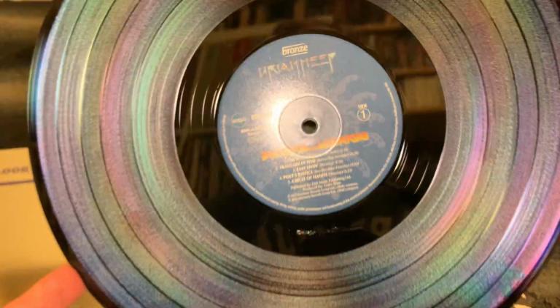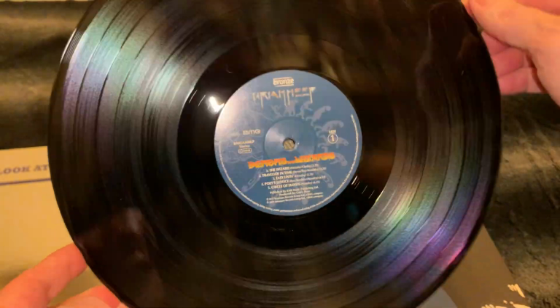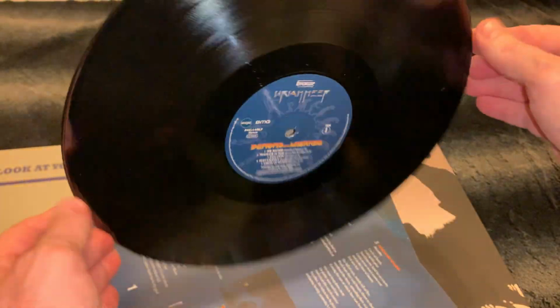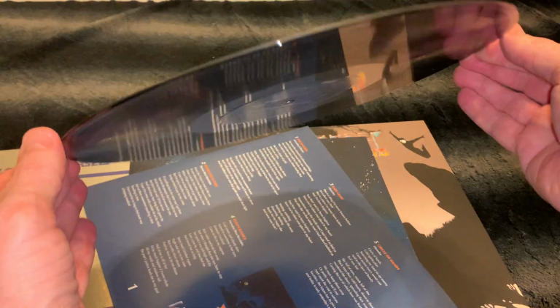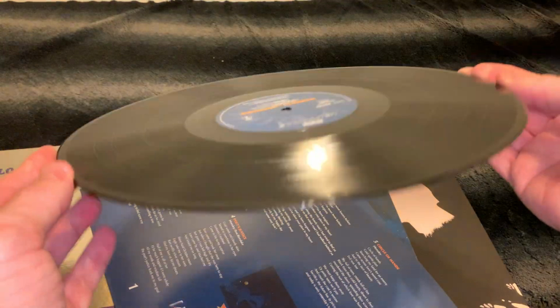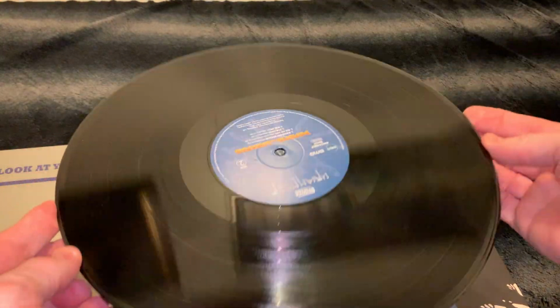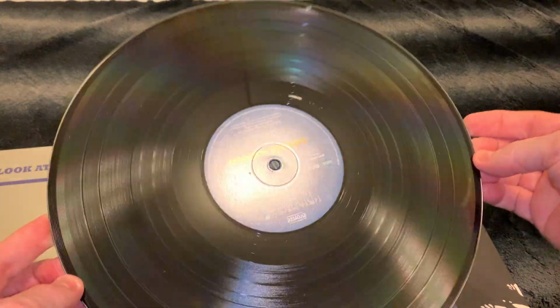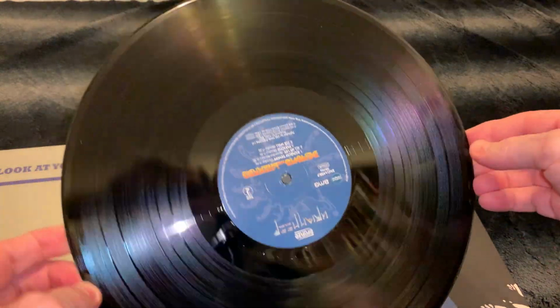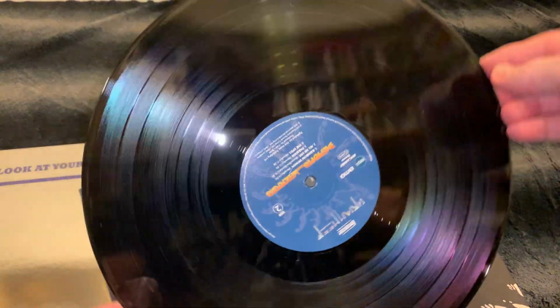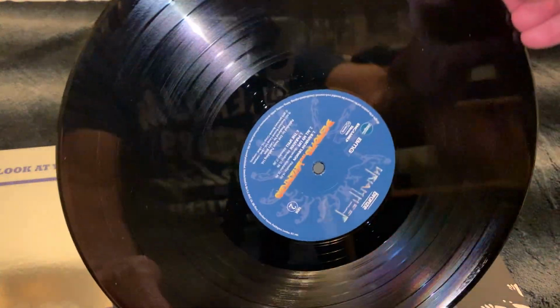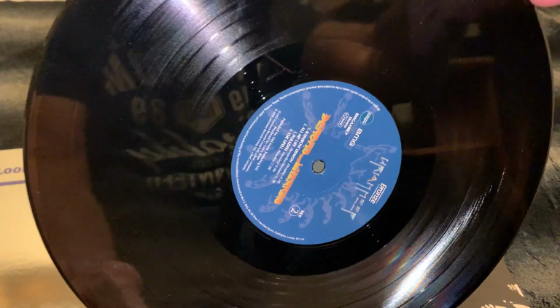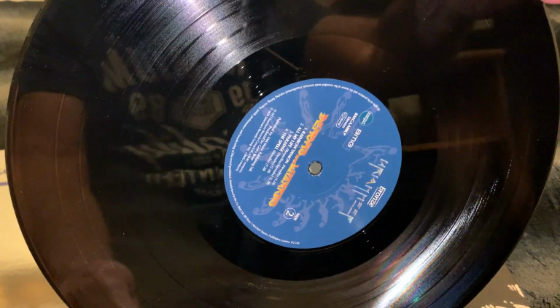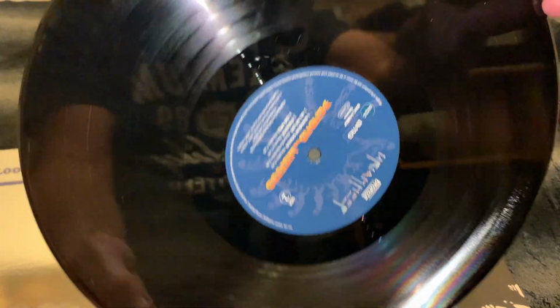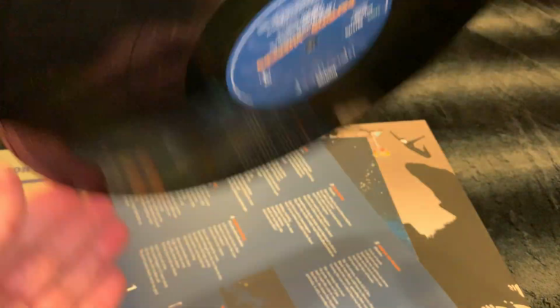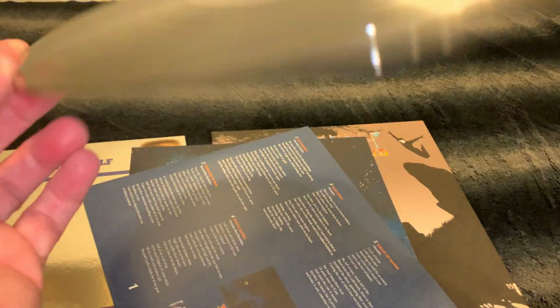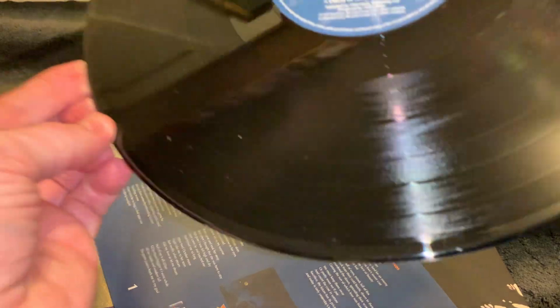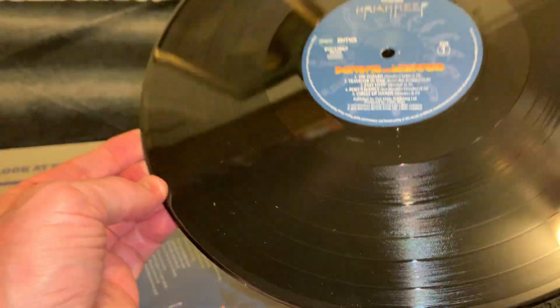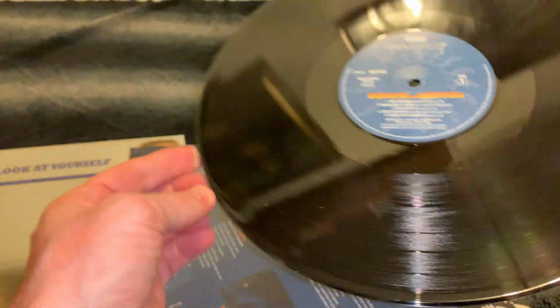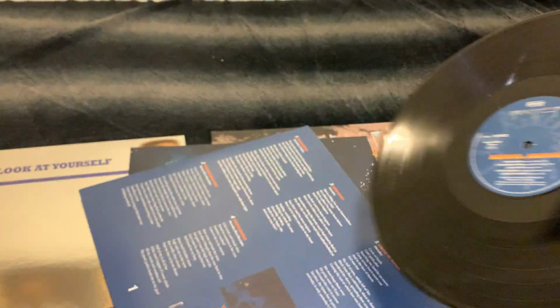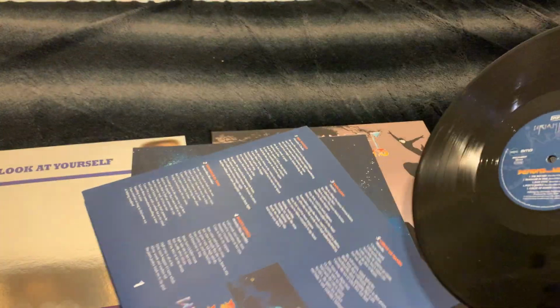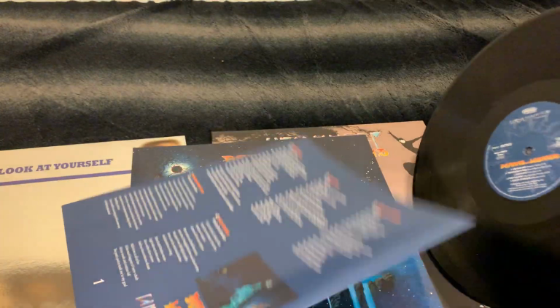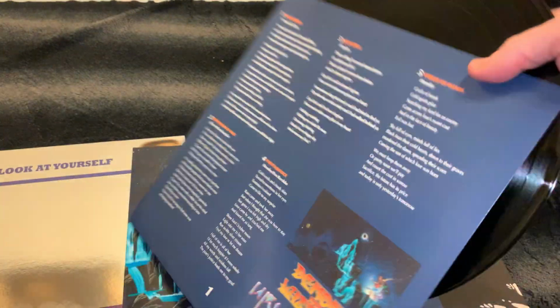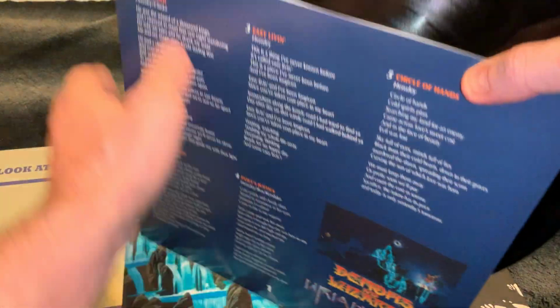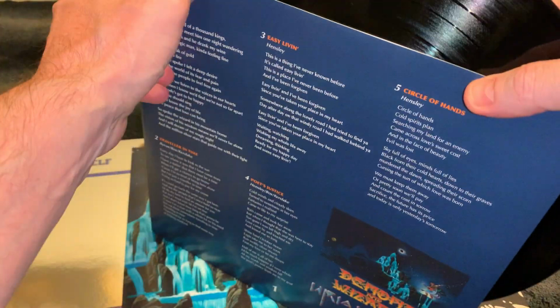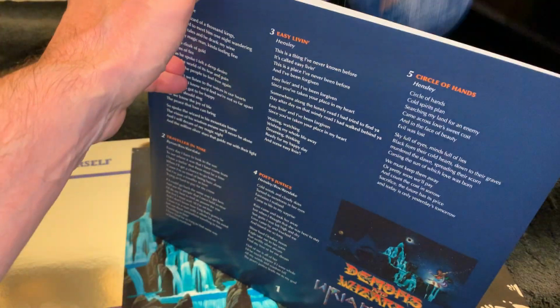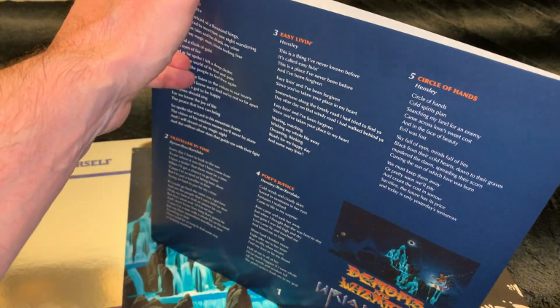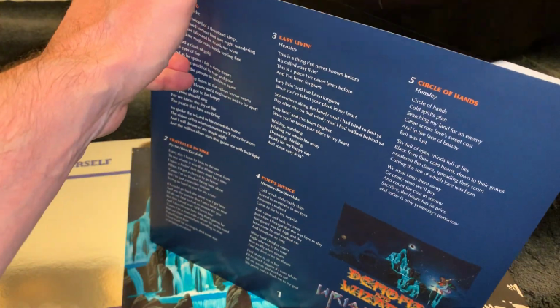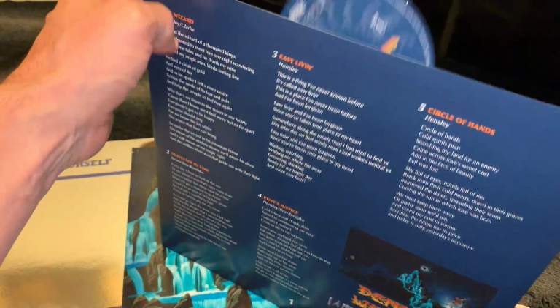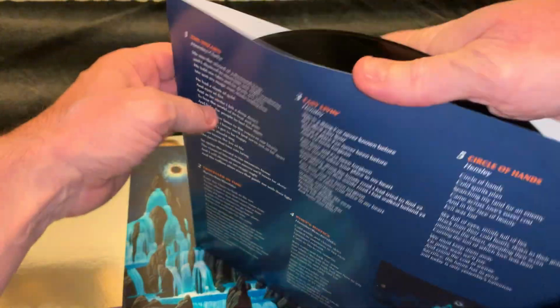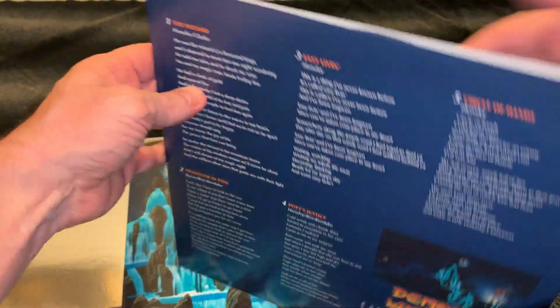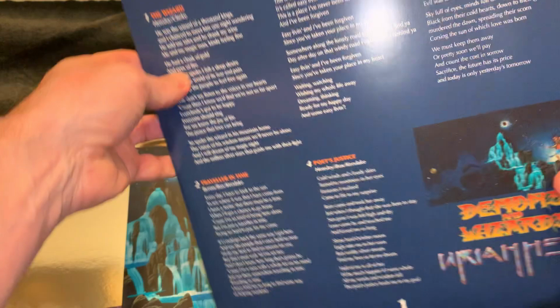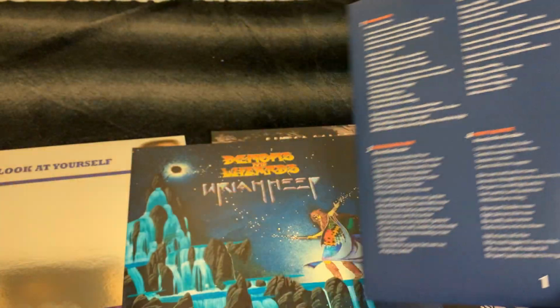There are a lot of people who stay away from reissues, but when they are like this, I buy them. This is fantastic.